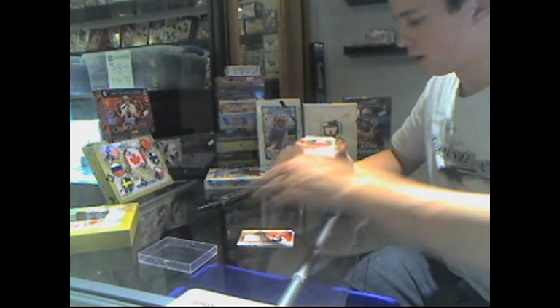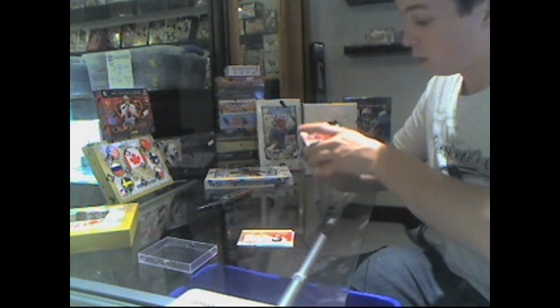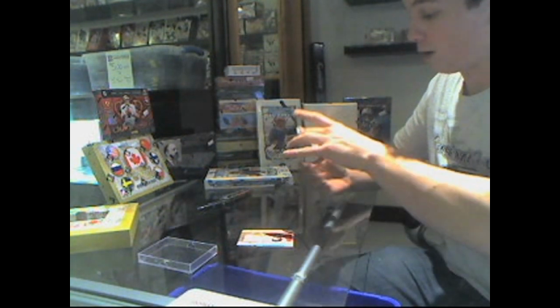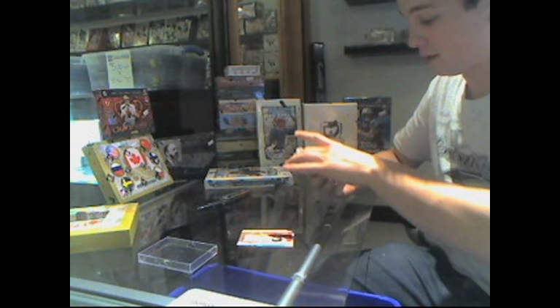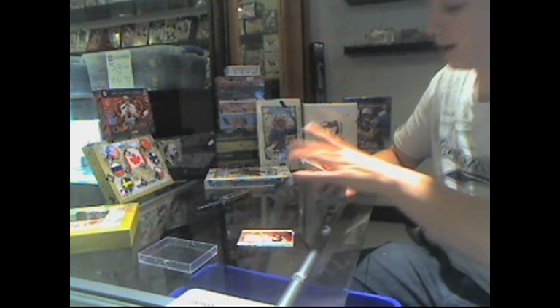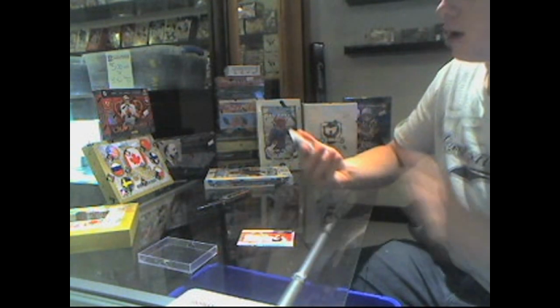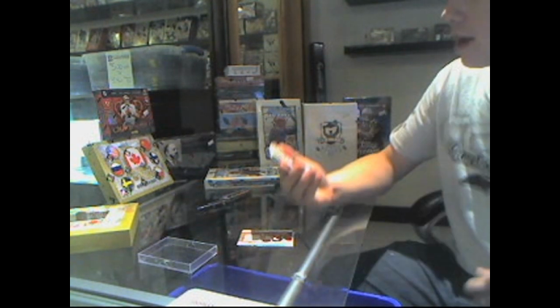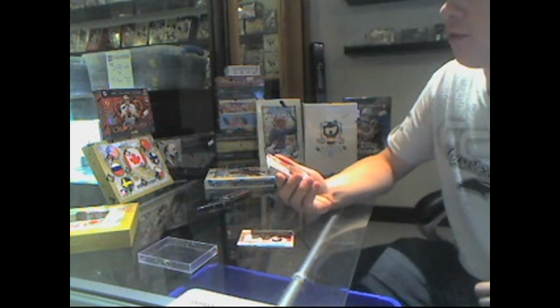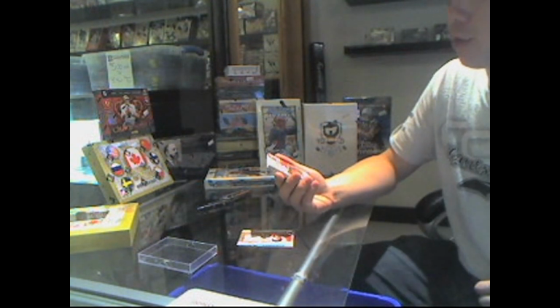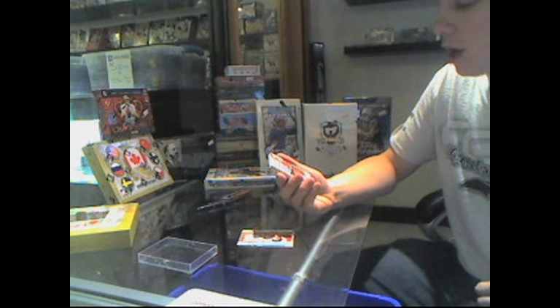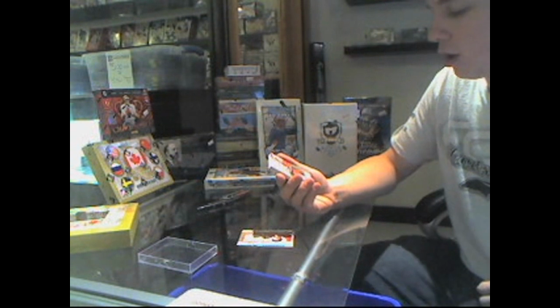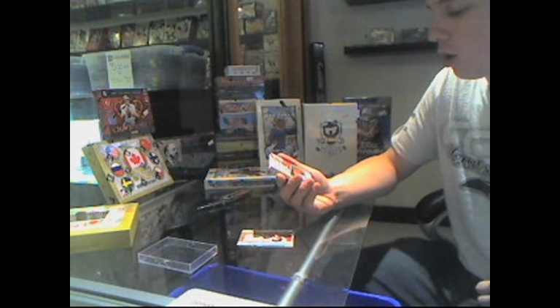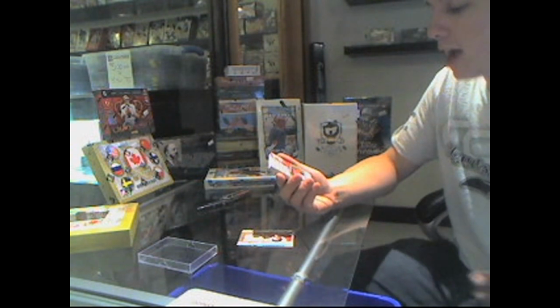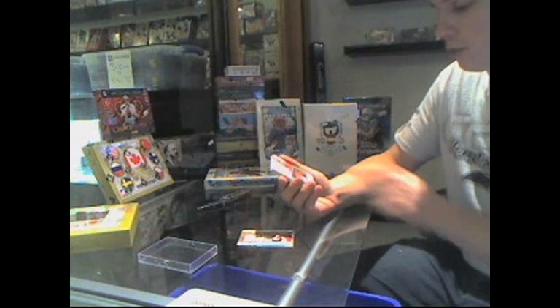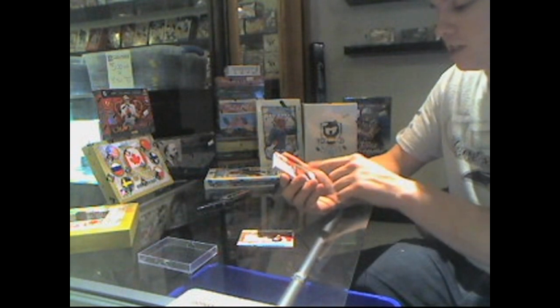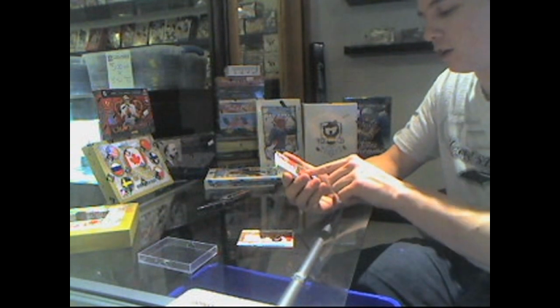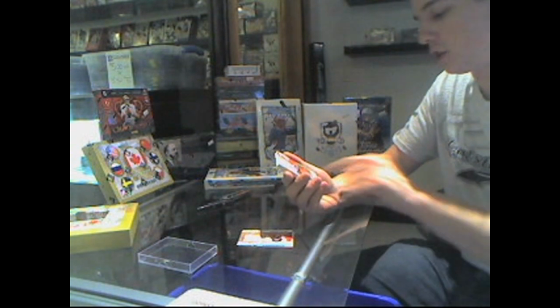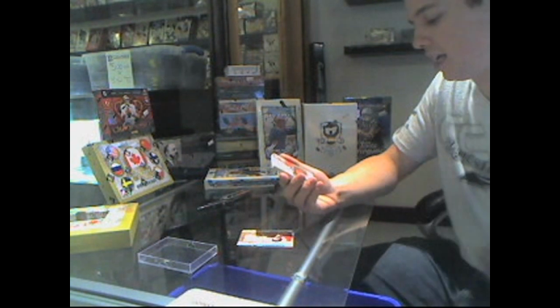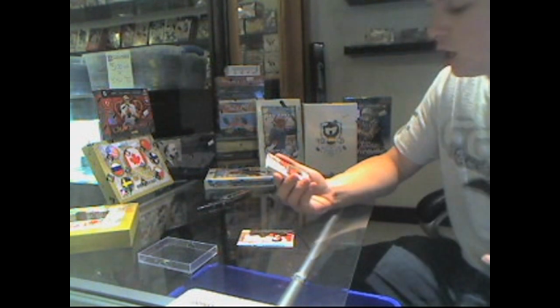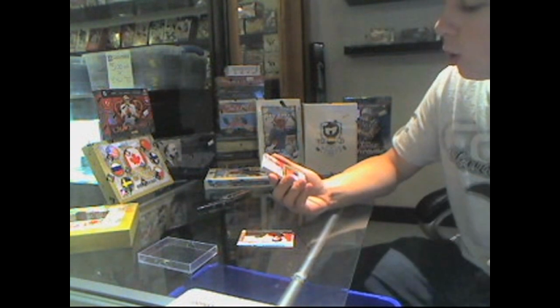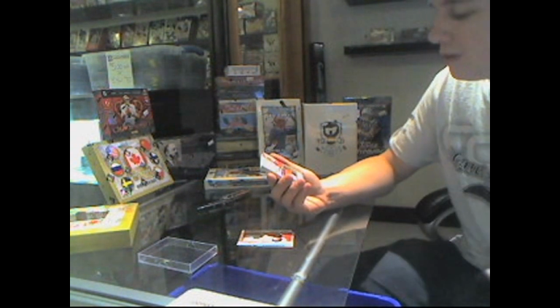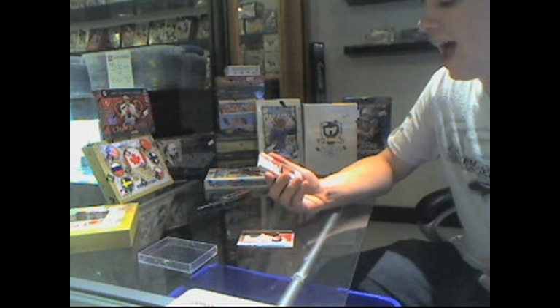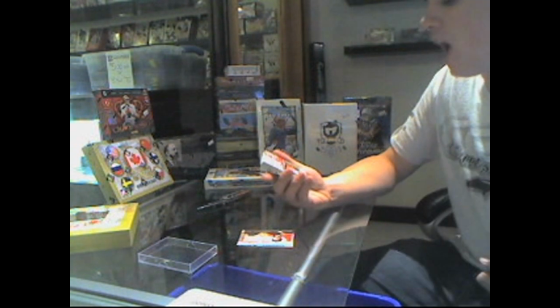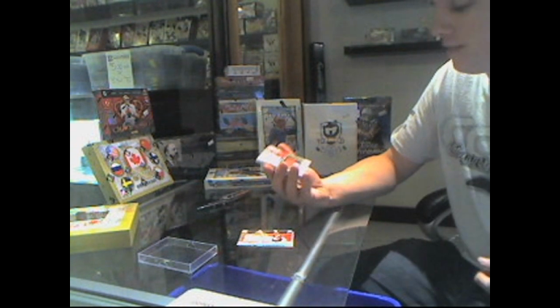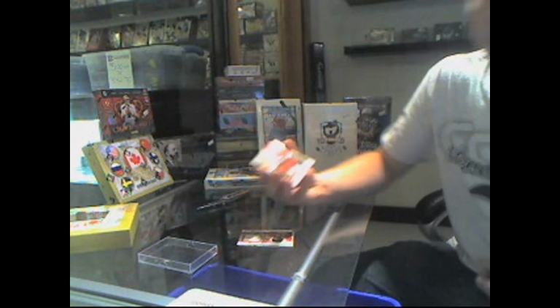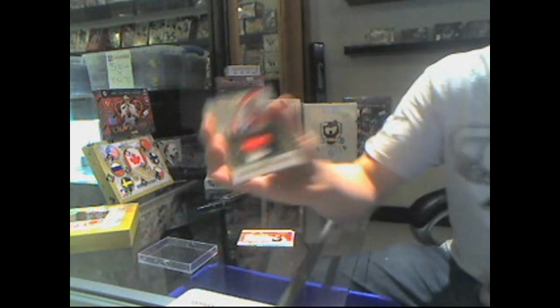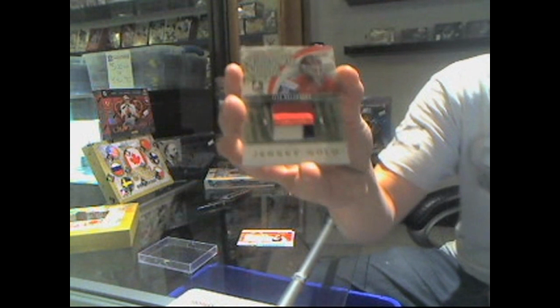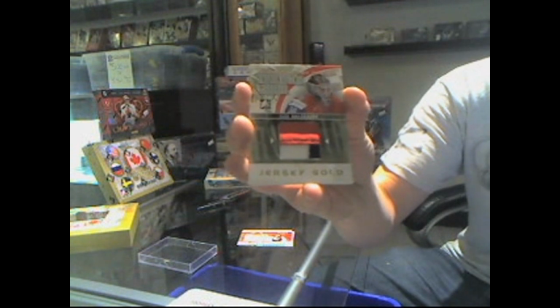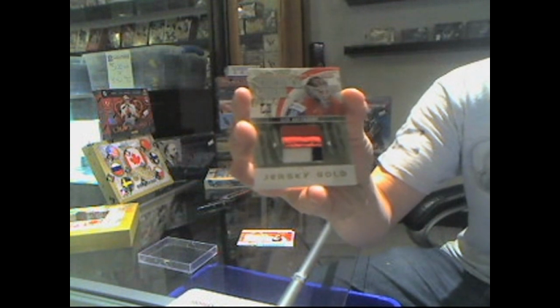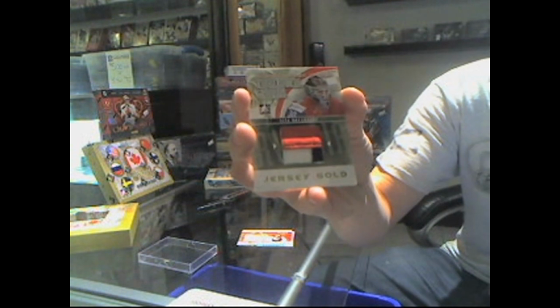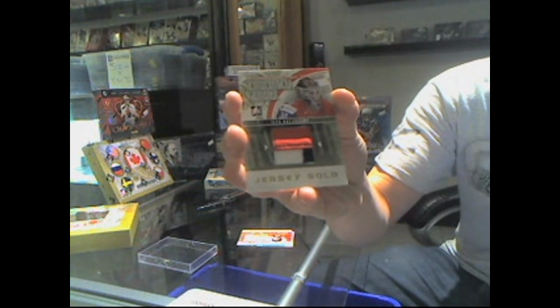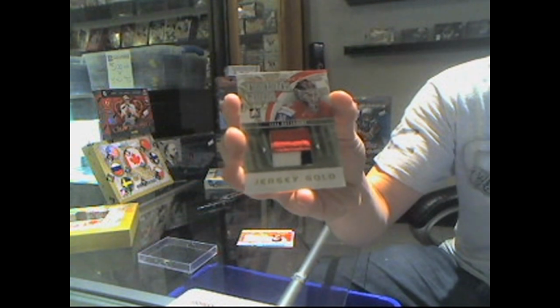Wow, nice pack. We've got a beautiful 3-color international material jersey gold, out of 10 — Ilya Brizgalov.